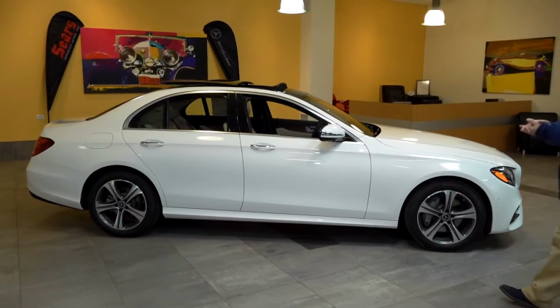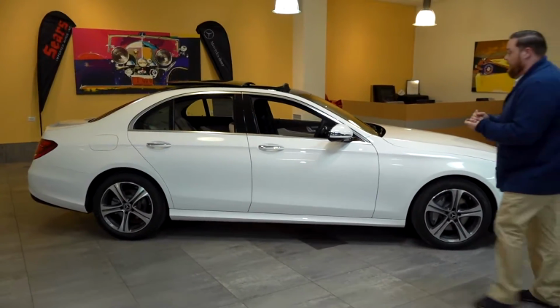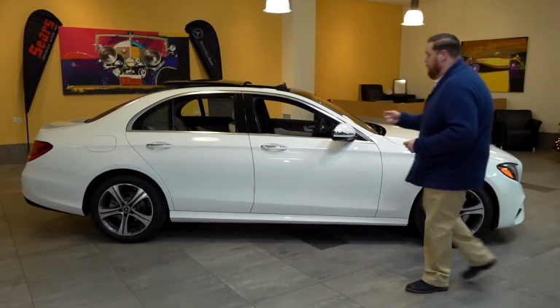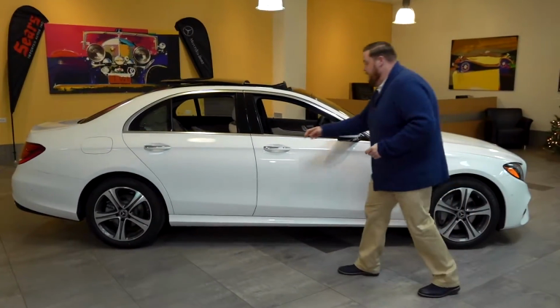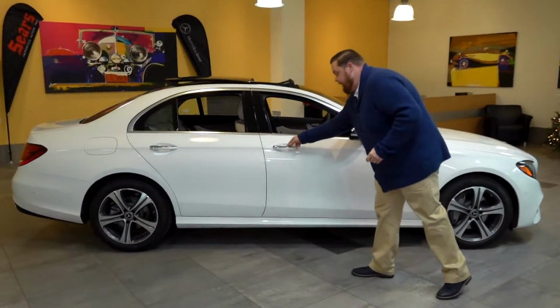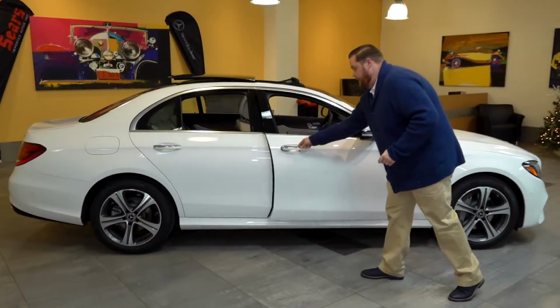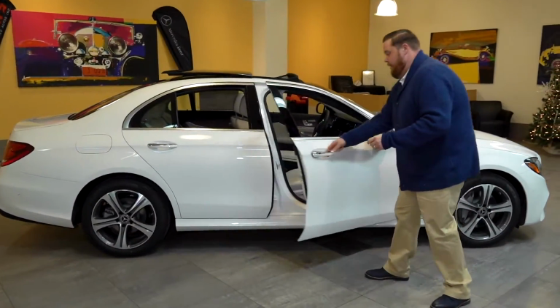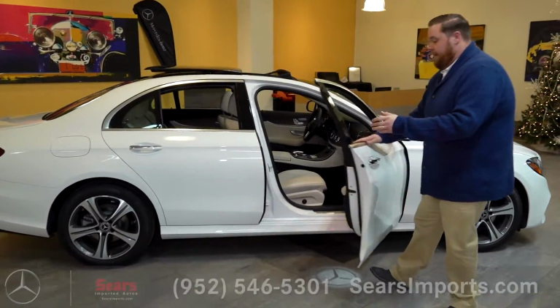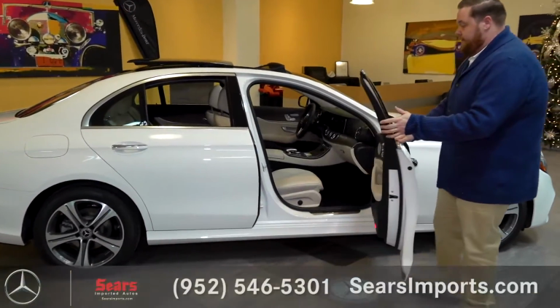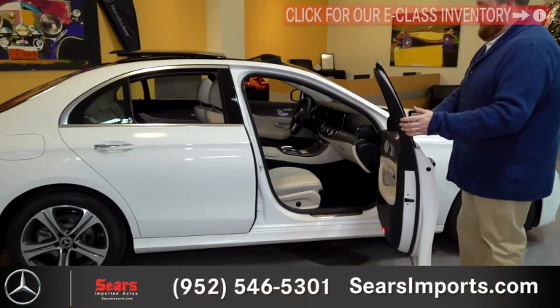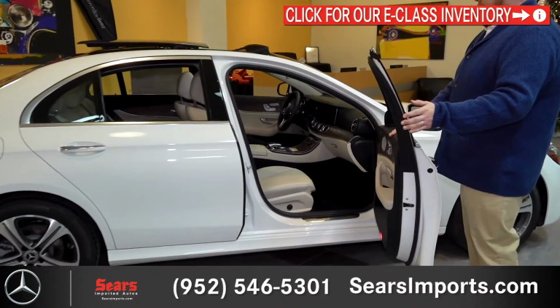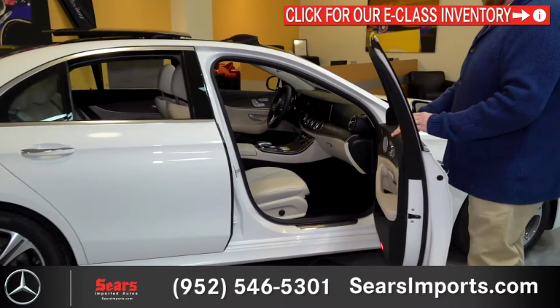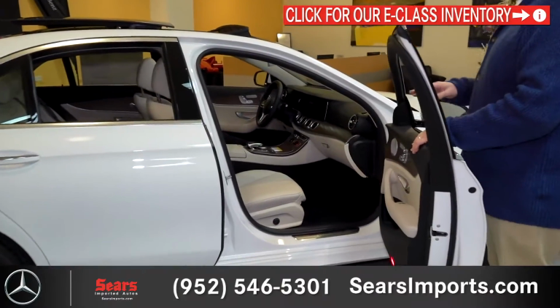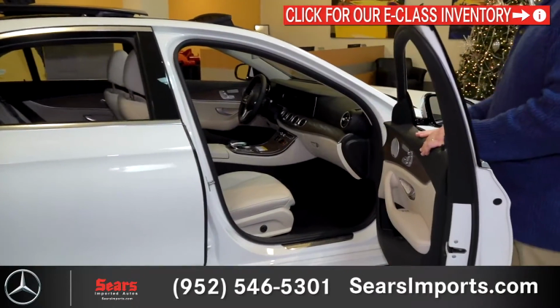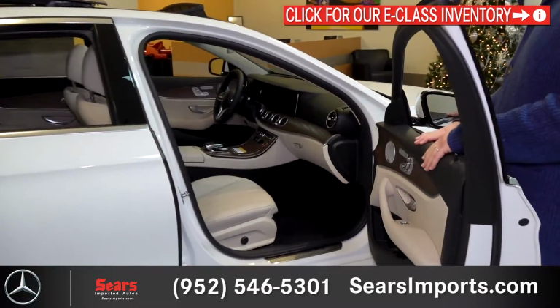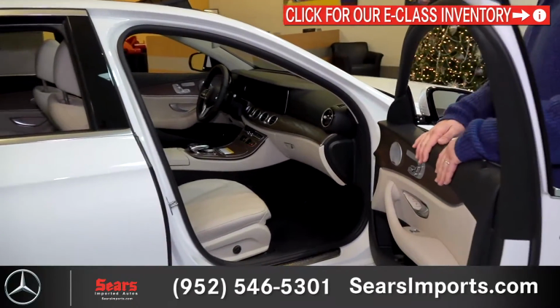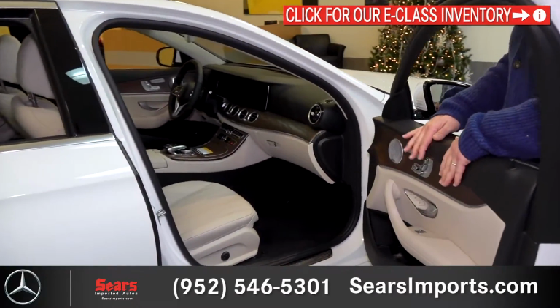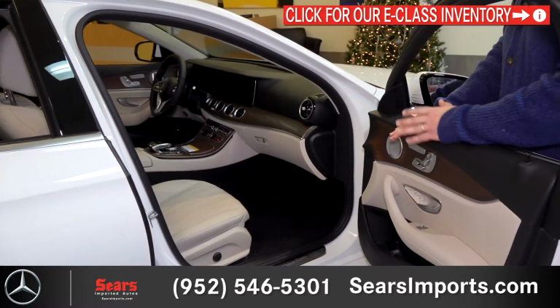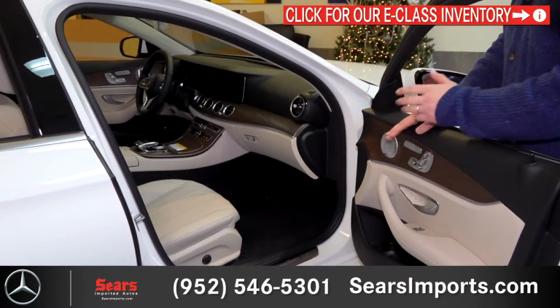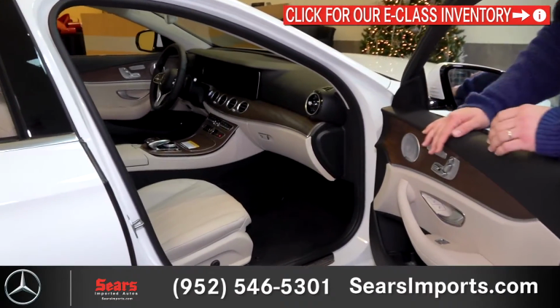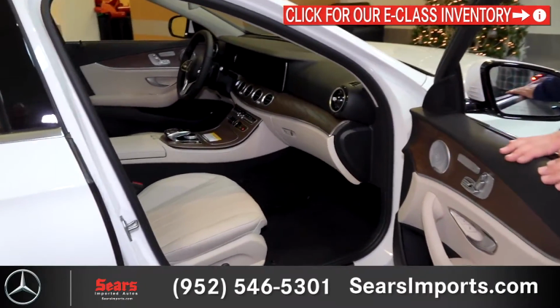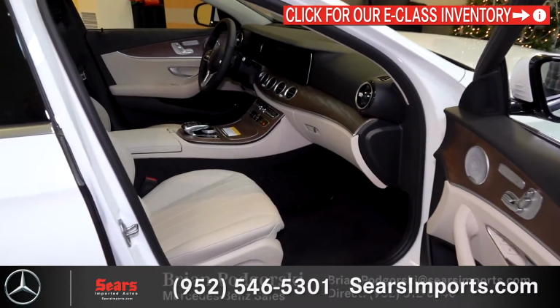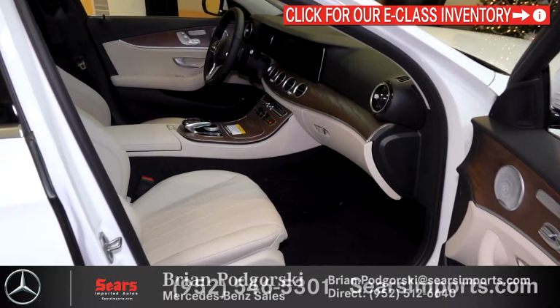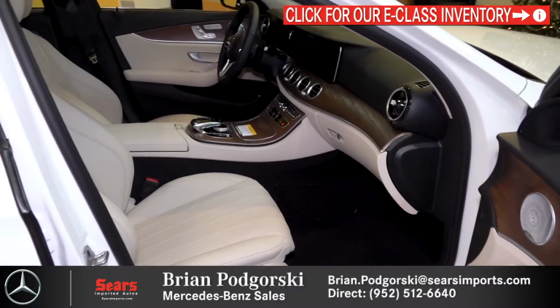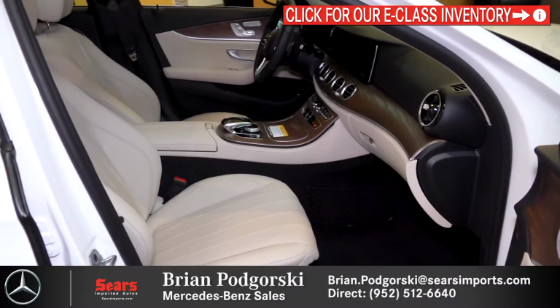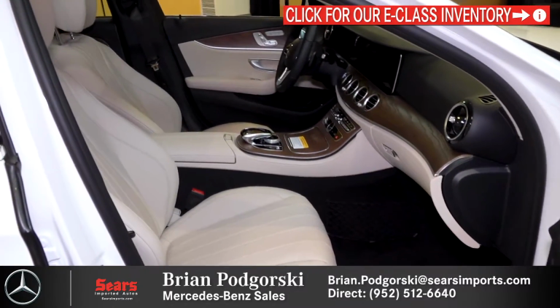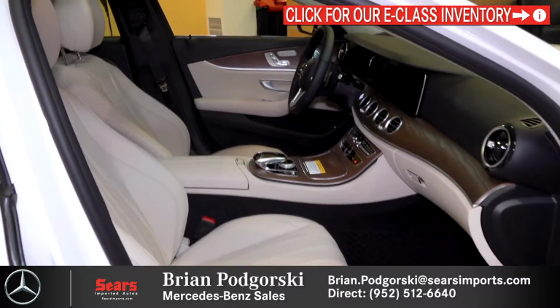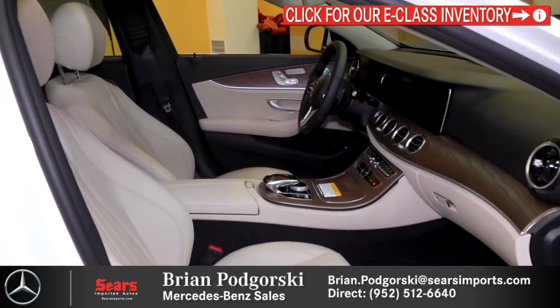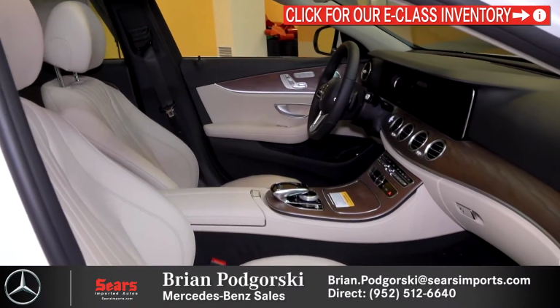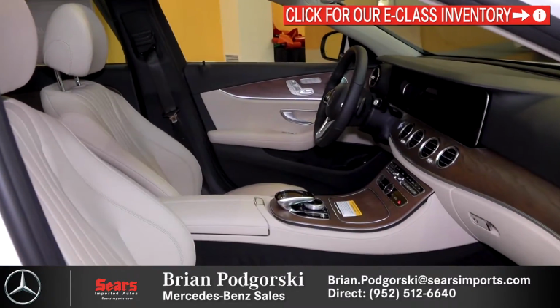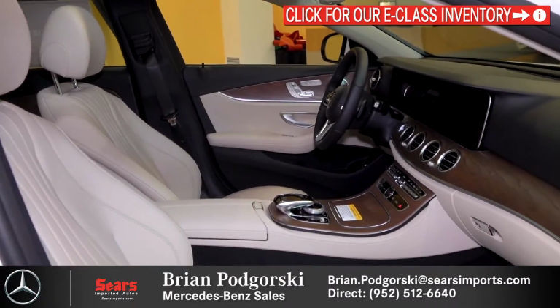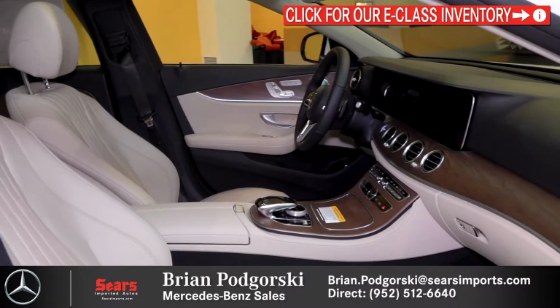Take a little peek inside — lots of space to be comfortable, seats are fantastic. This one also features one of my favorite trims, which is the natural grain brown ash wood. It's just a very handsome combination, especially with the silk beige.